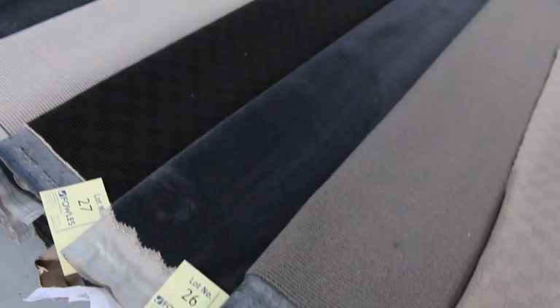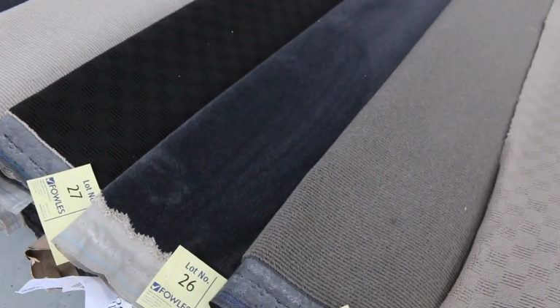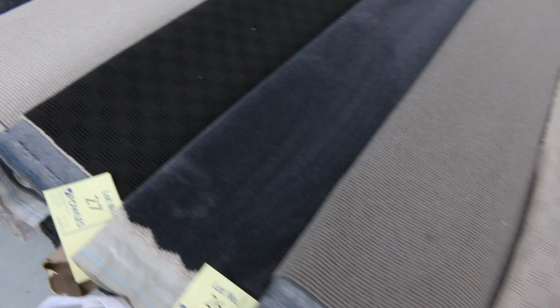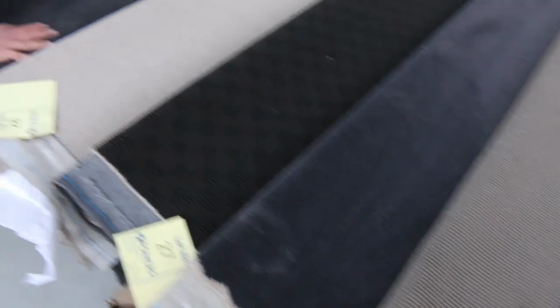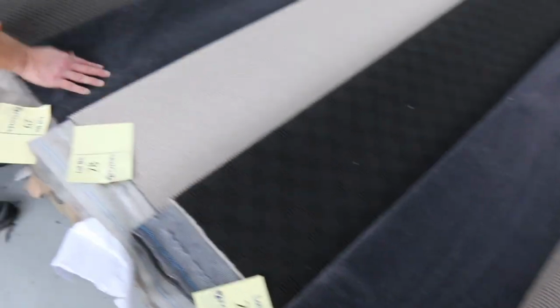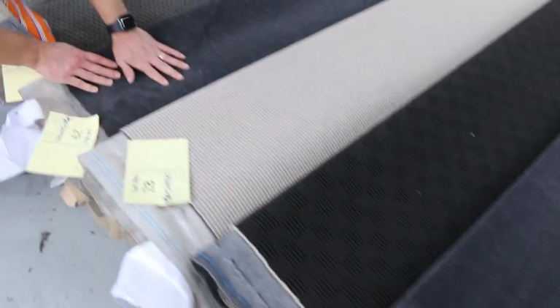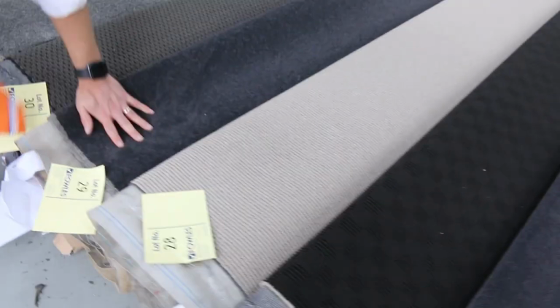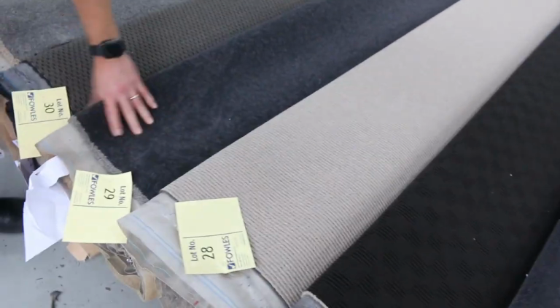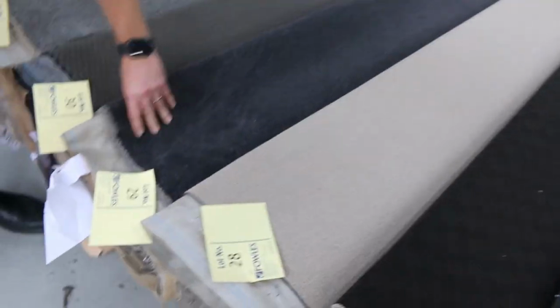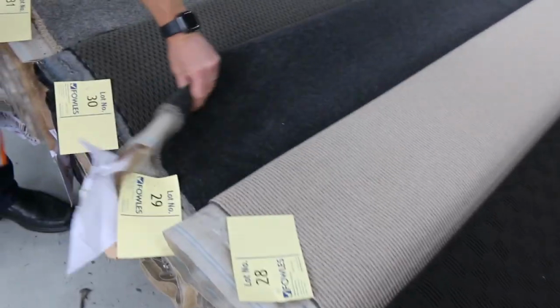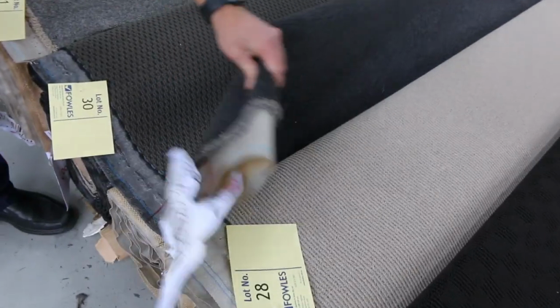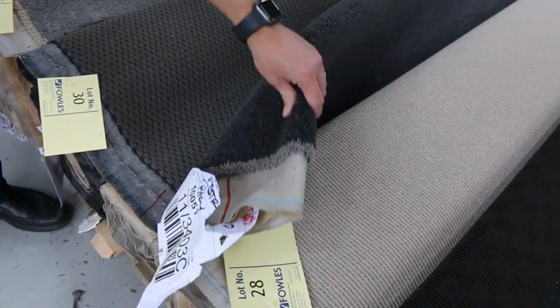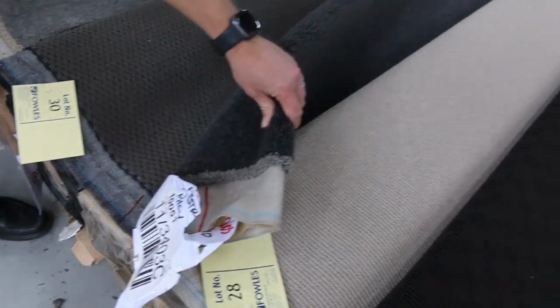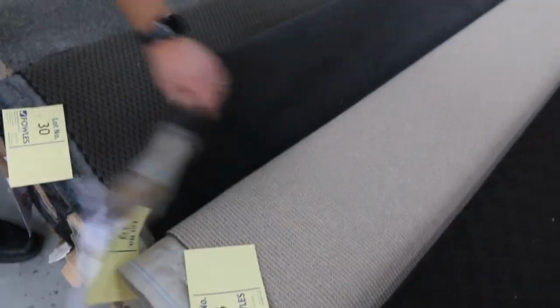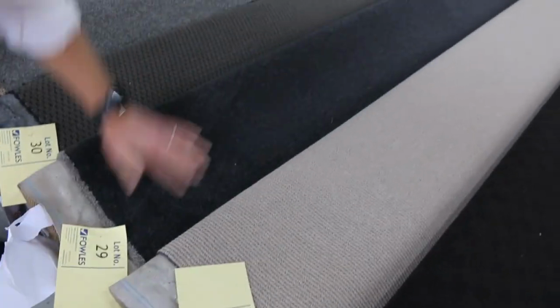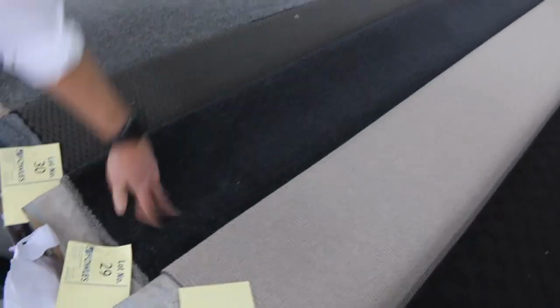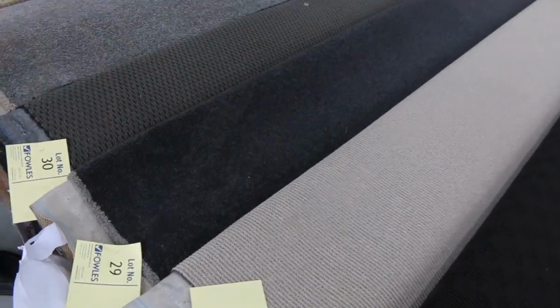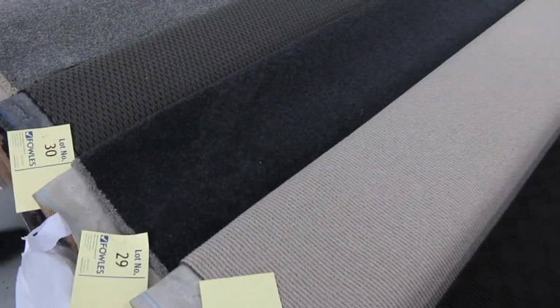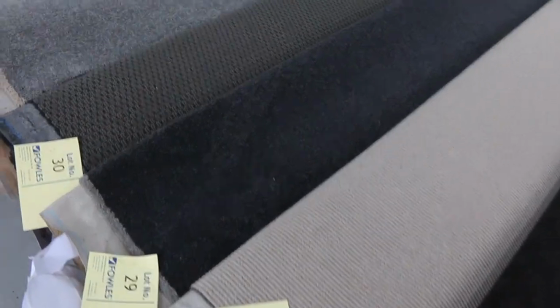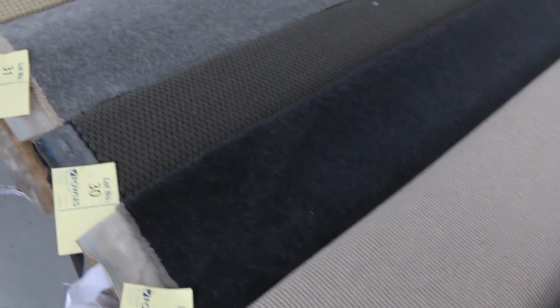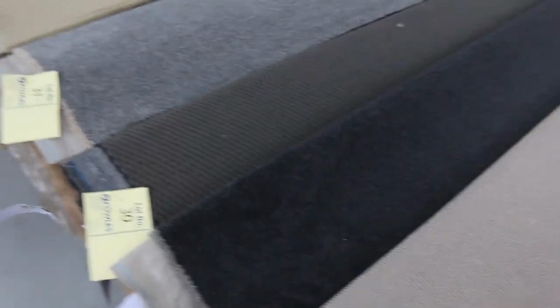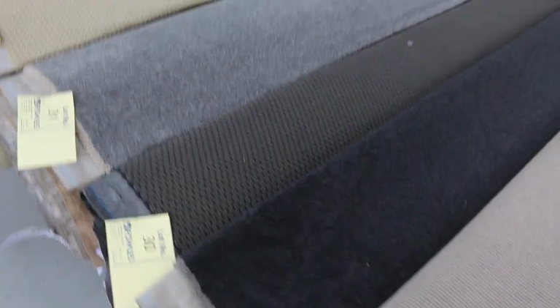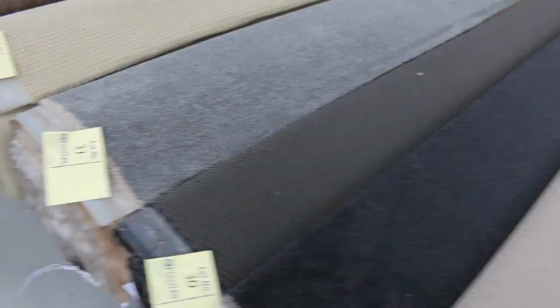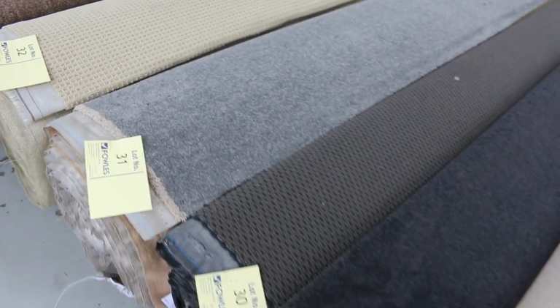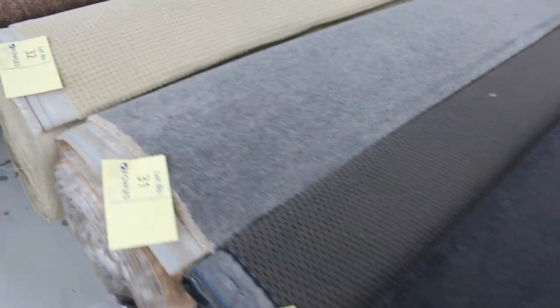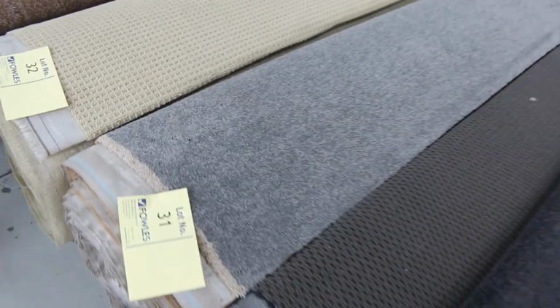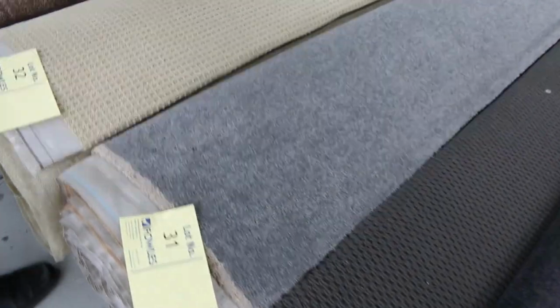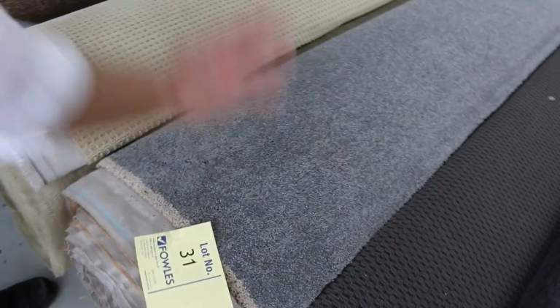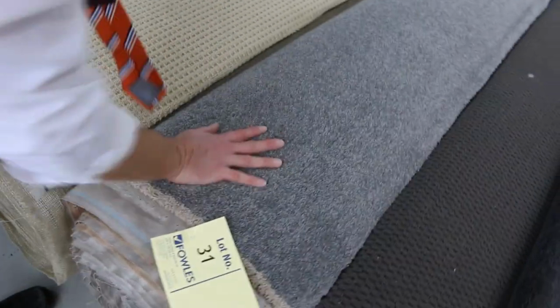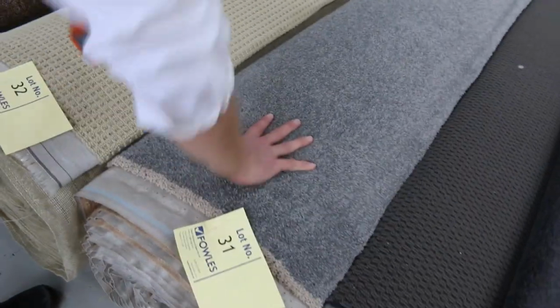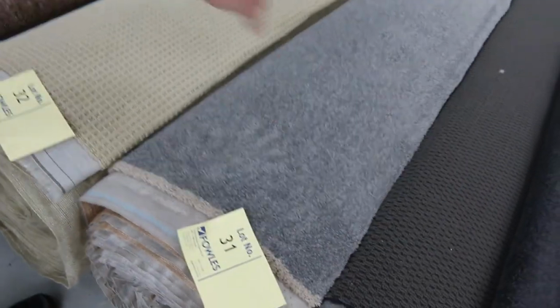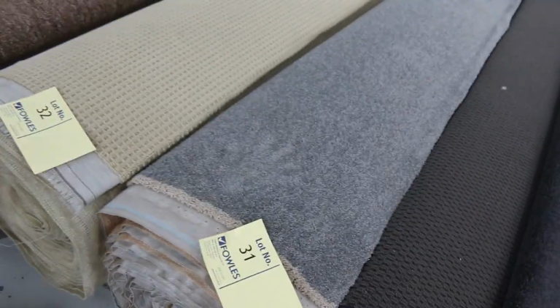Another nice one there. Some beautiful carpets here. Lot 29 — that's 5.8 metres, so that might be two smaller bedrooms or a larger bedroom. And another good one, Lot 31.